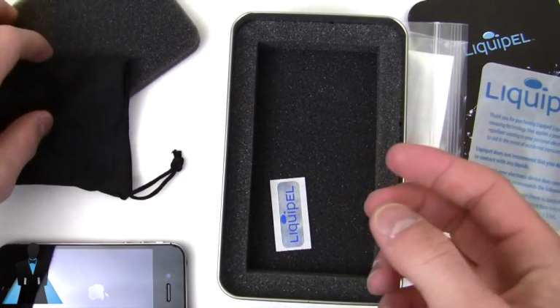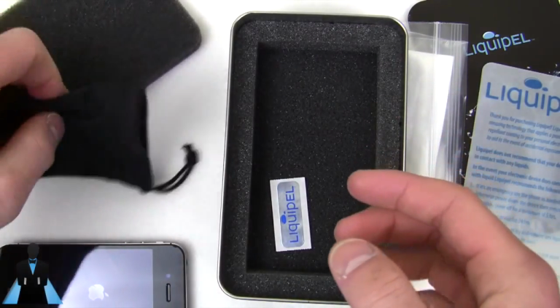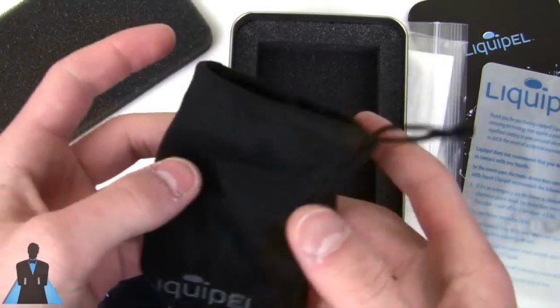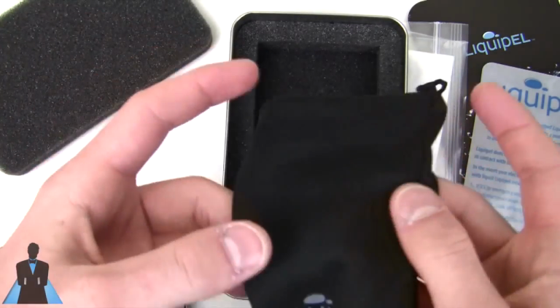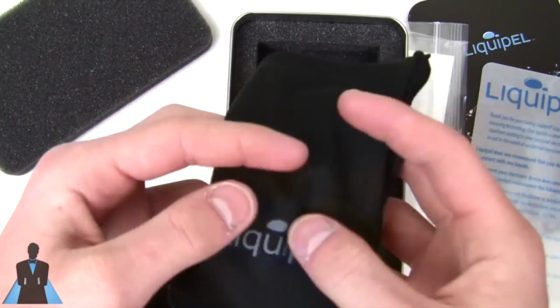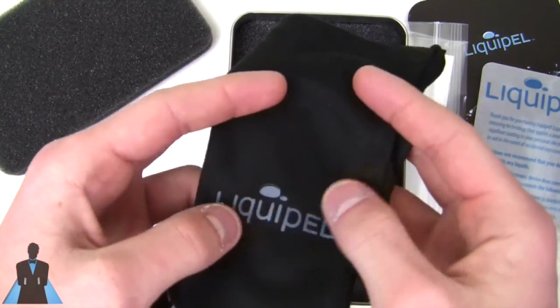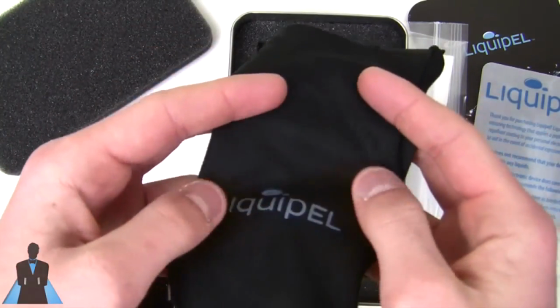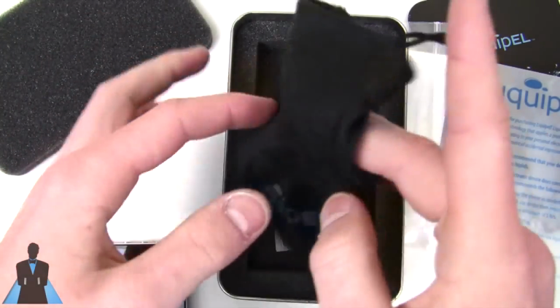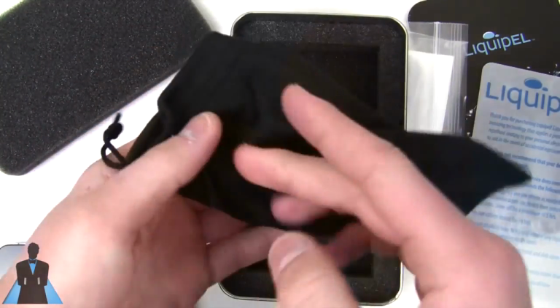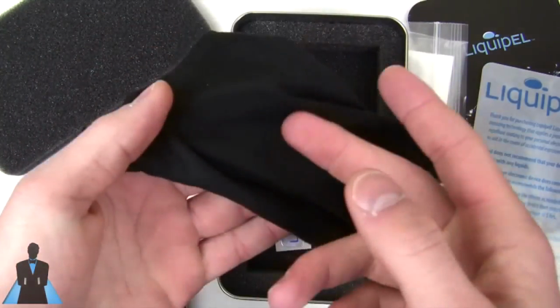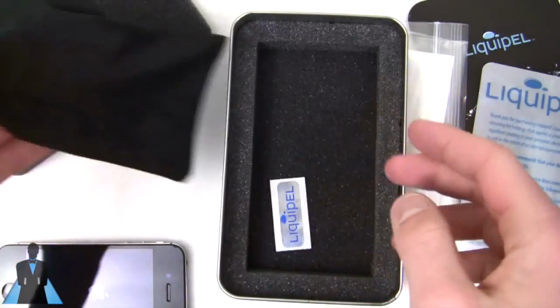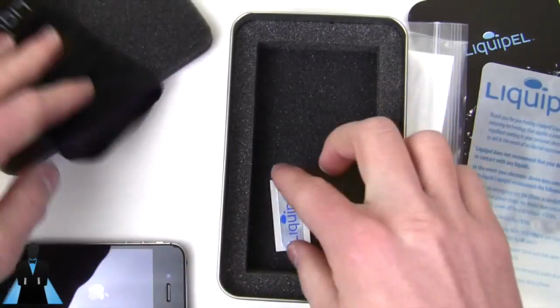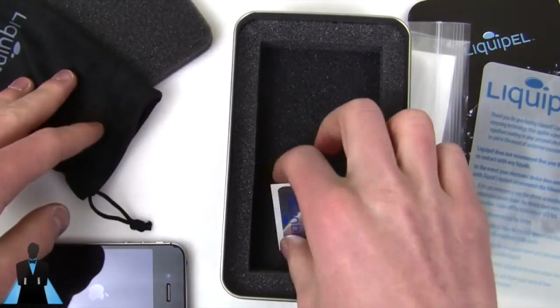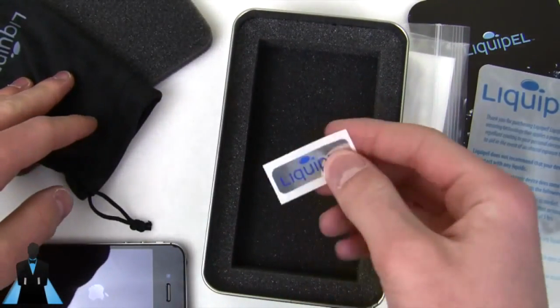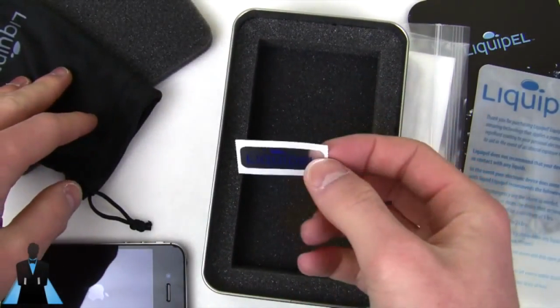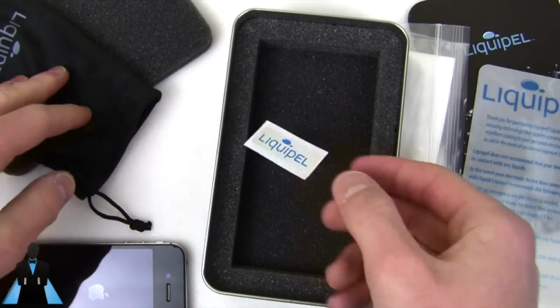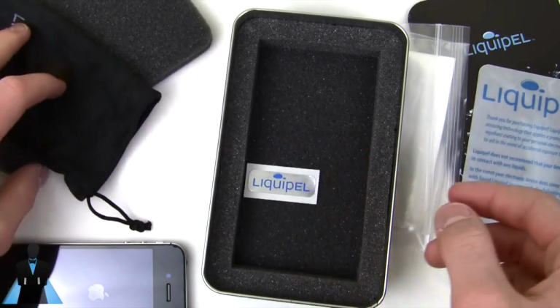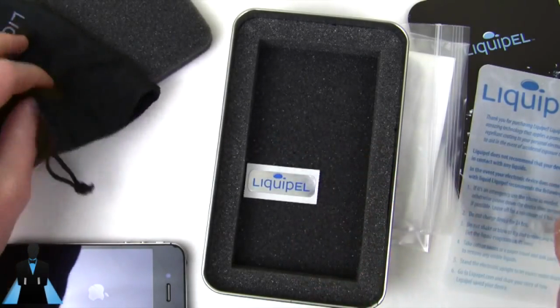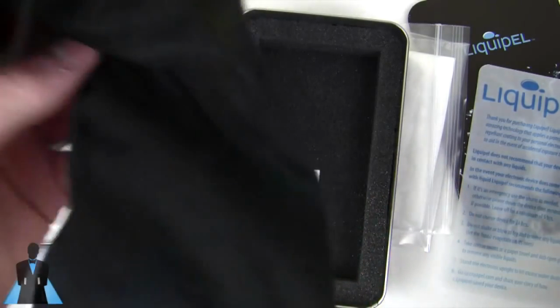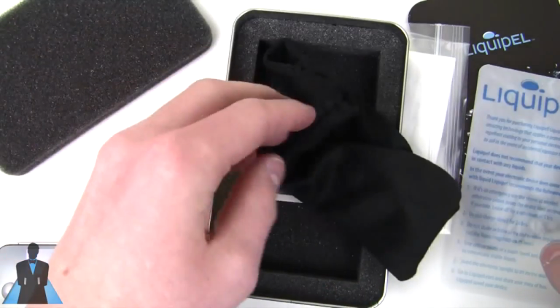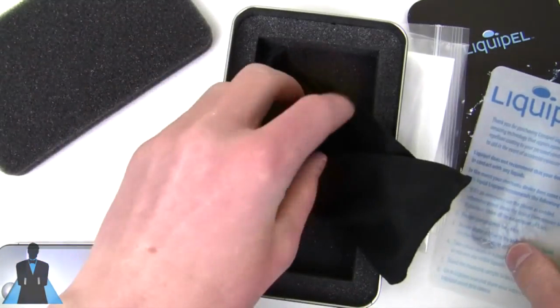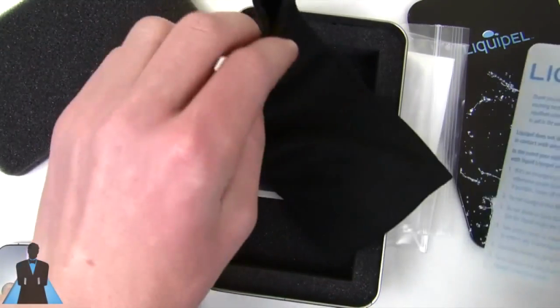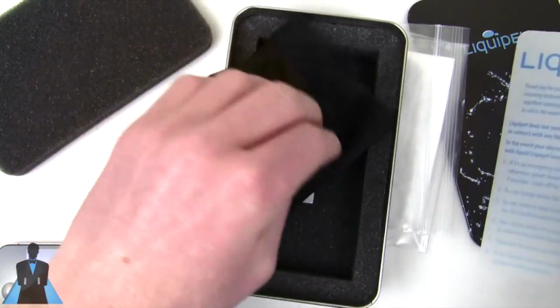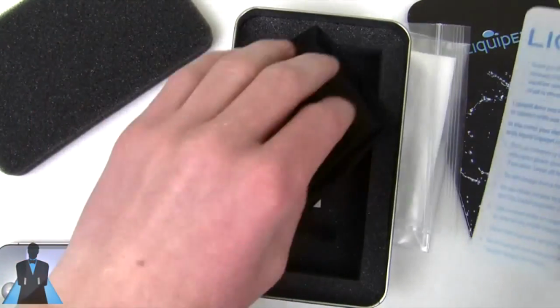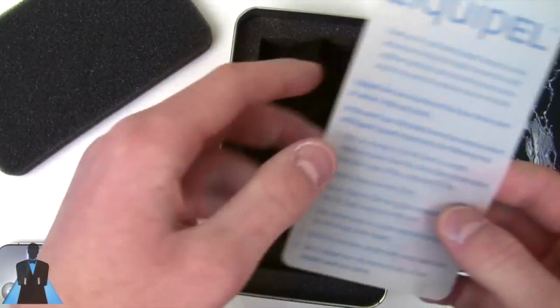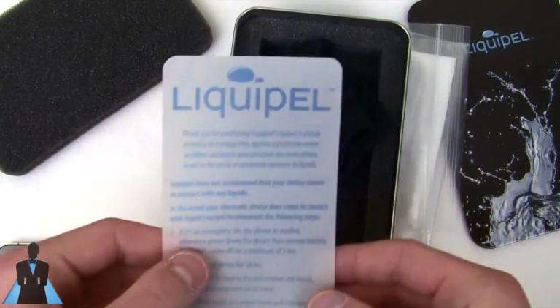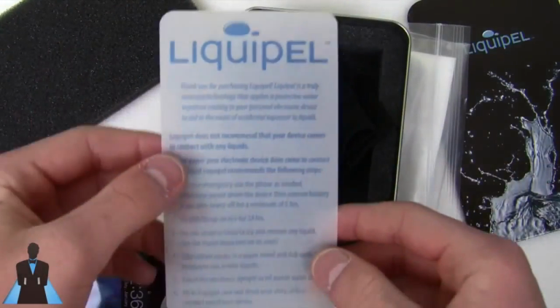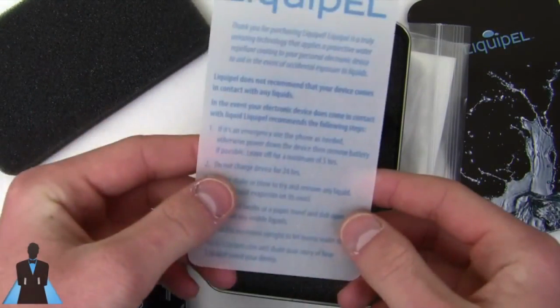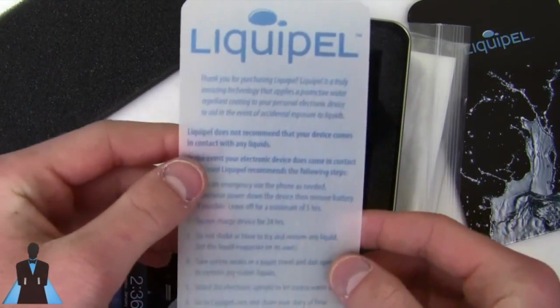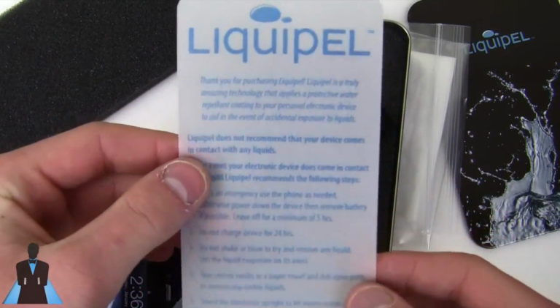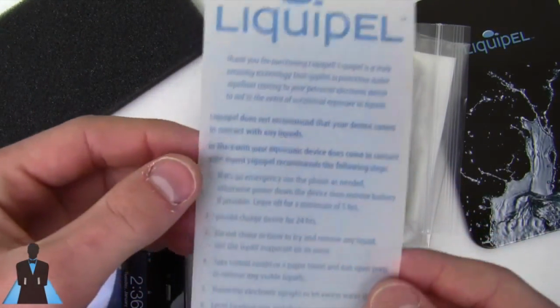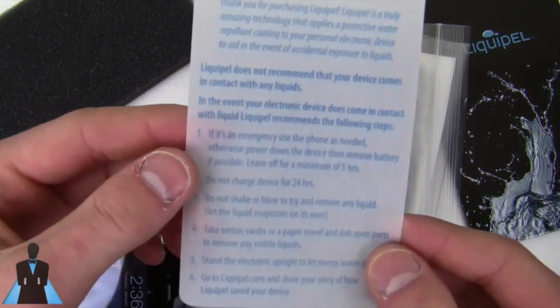Also with the box they include a nice little carrying pouch, and it looks like there's a sticker right here — a warning. This is where they tell you not to do everything I'm going to do.